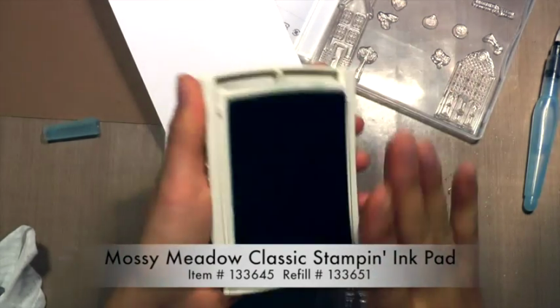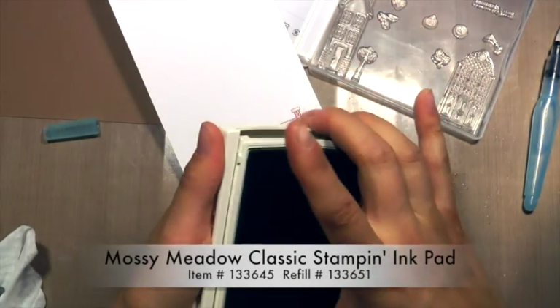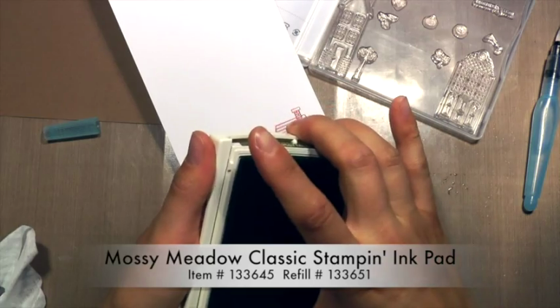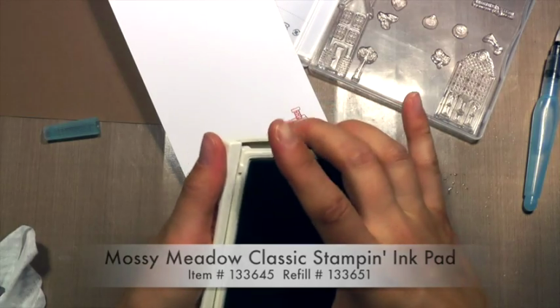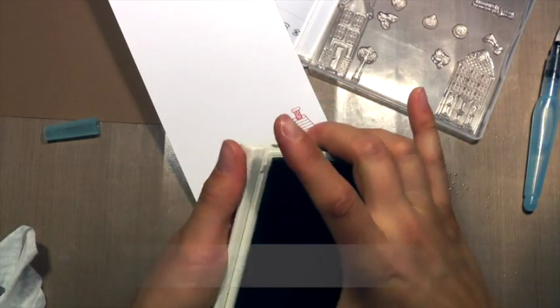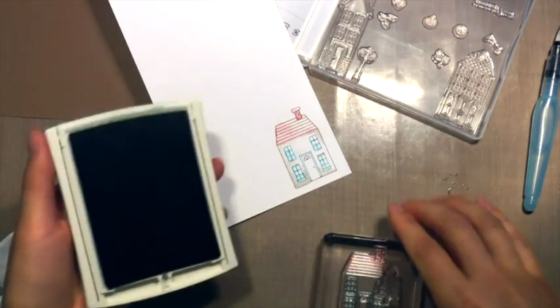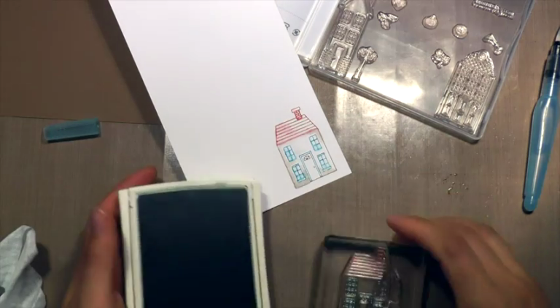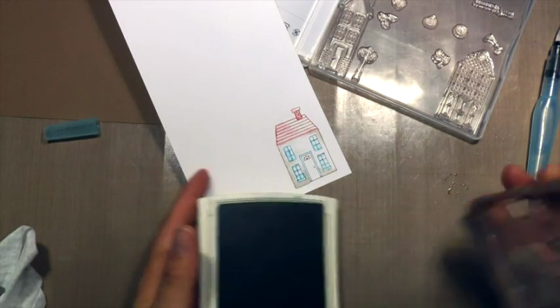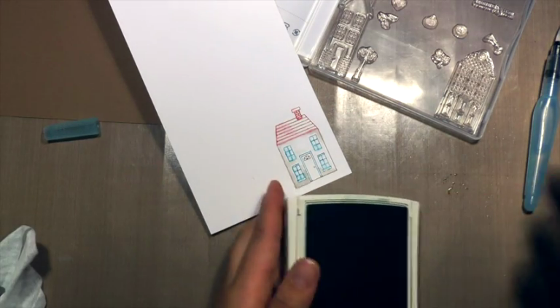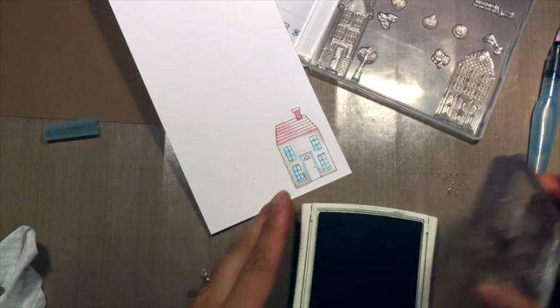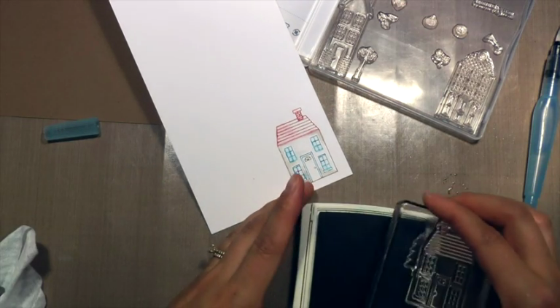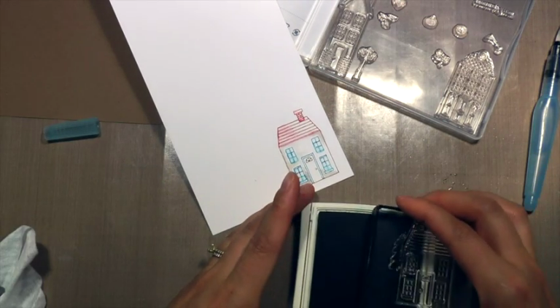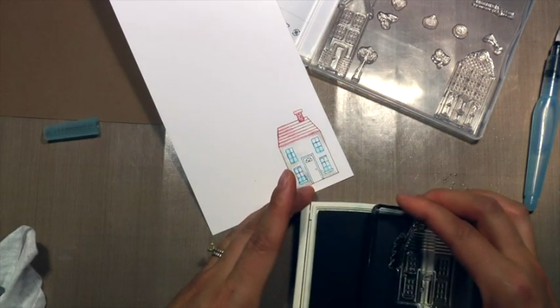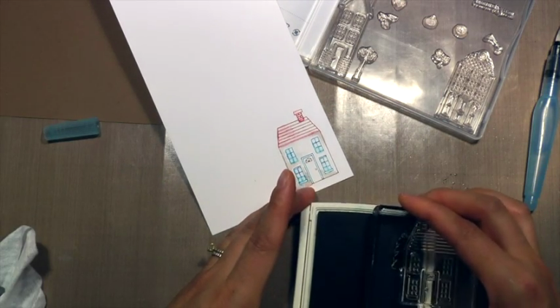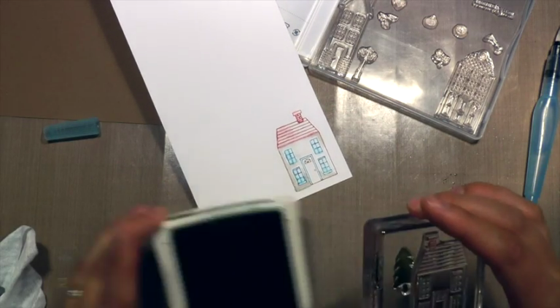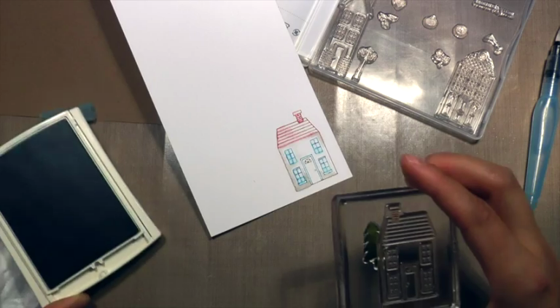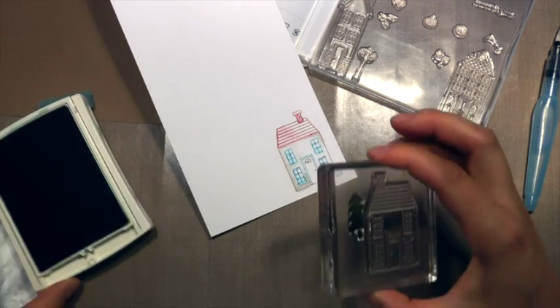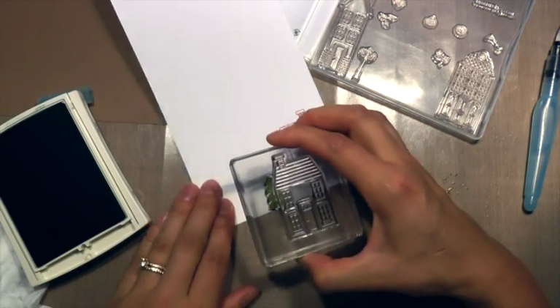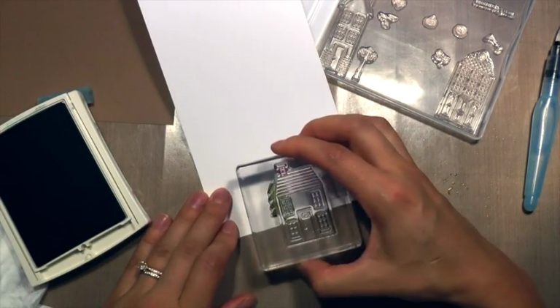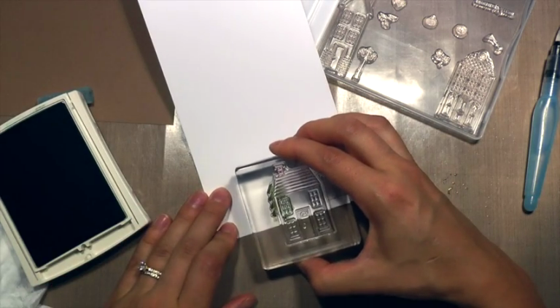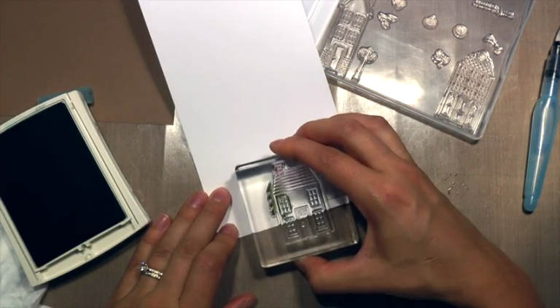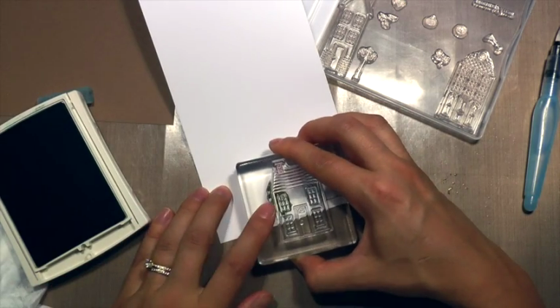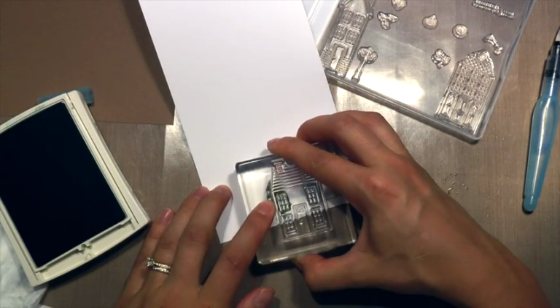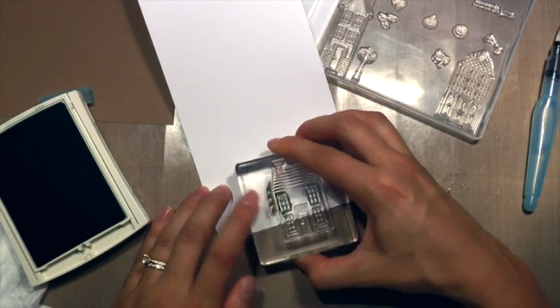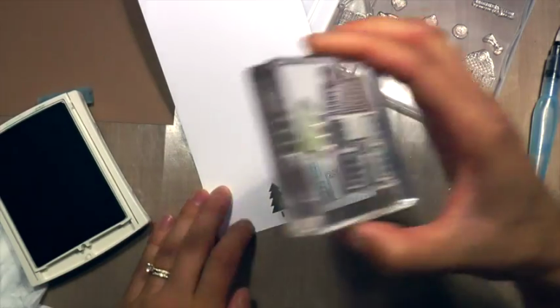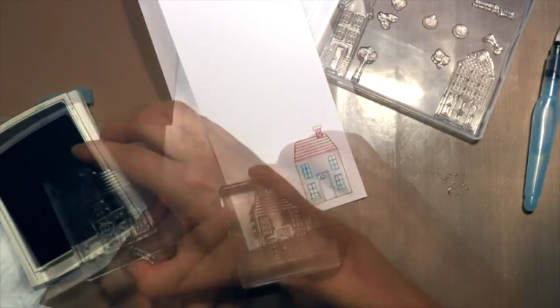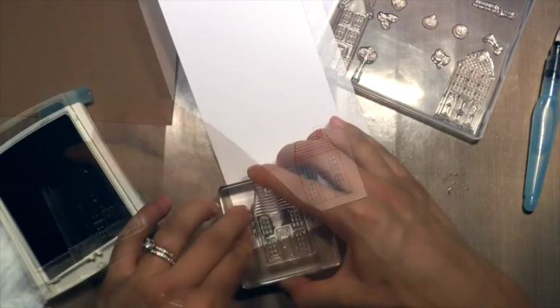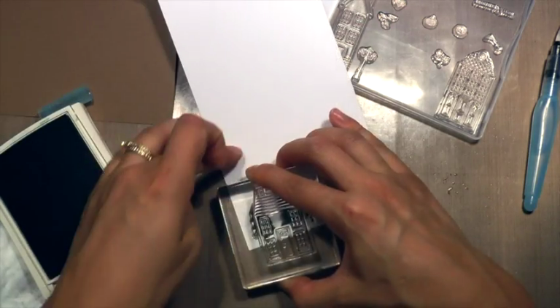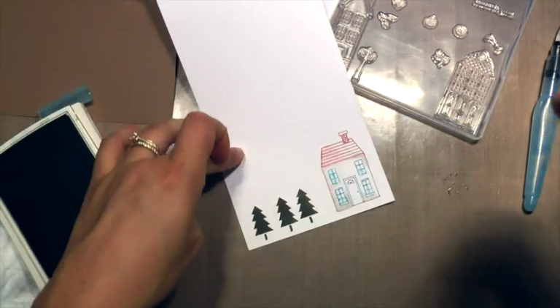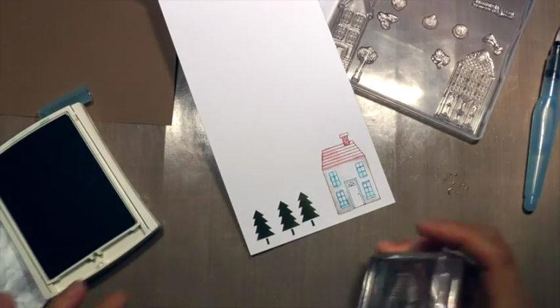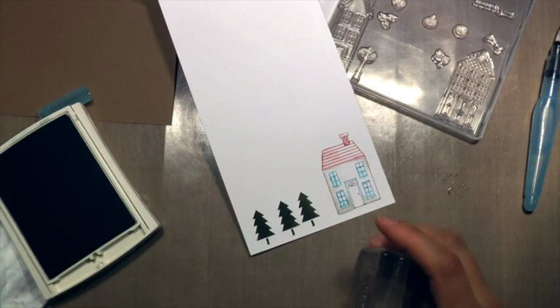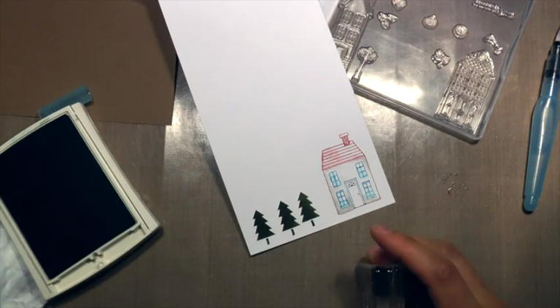And I'm using some Mossy Meadow Classic Stampin' ink and the Pine Tree from the same stamp set, stamping three of those at full strength.